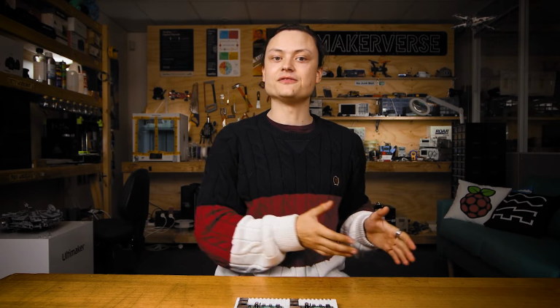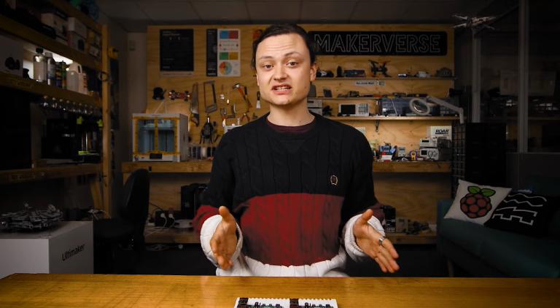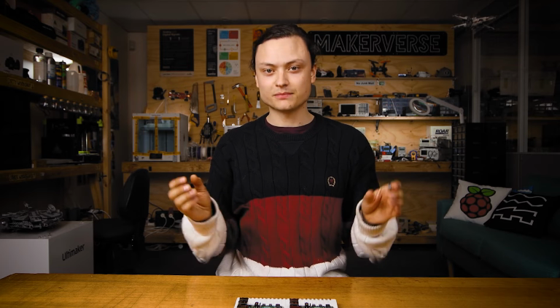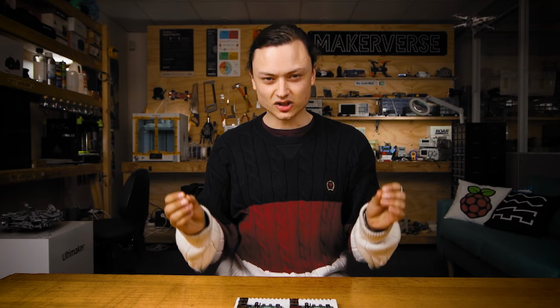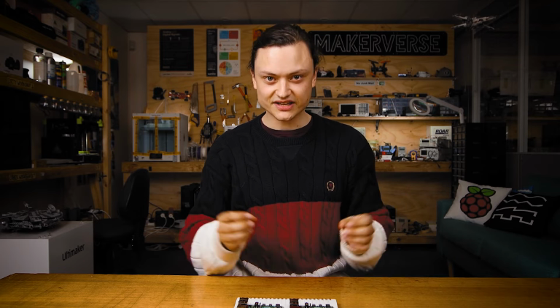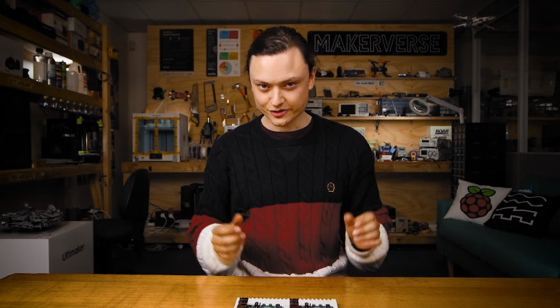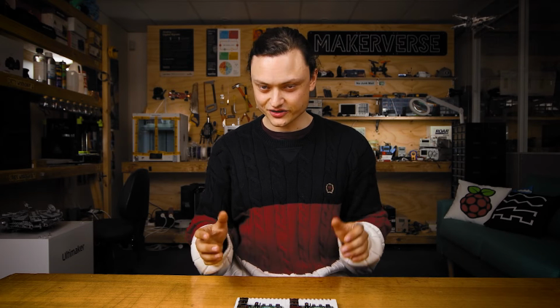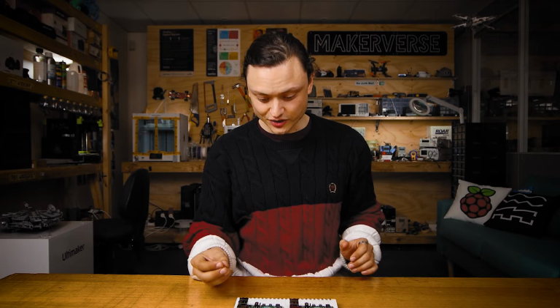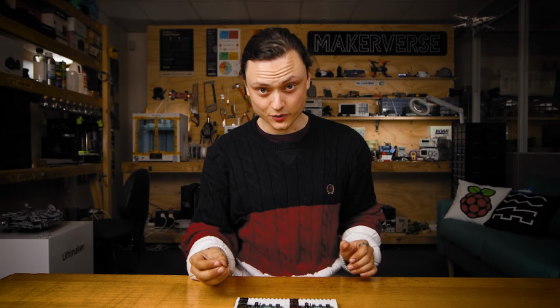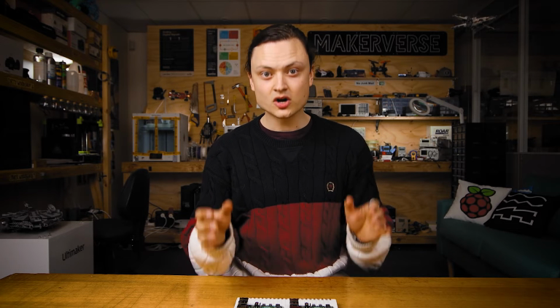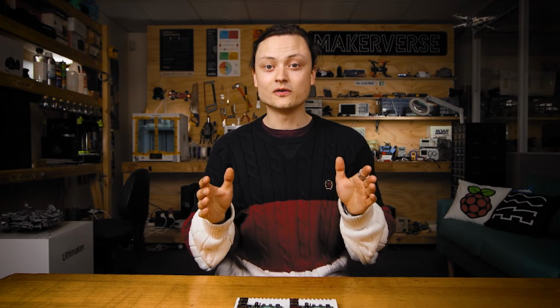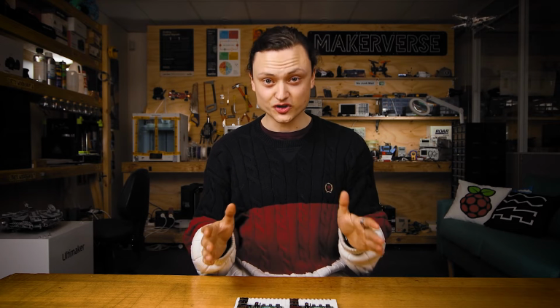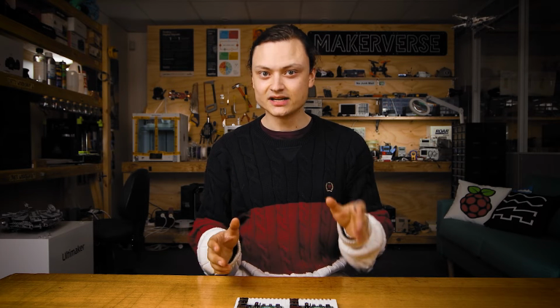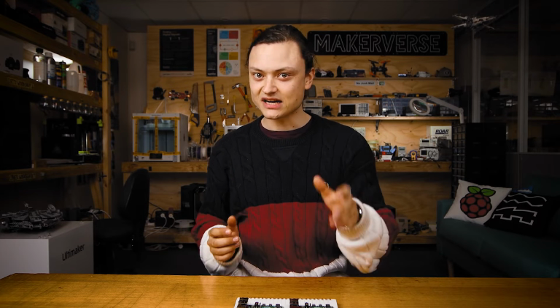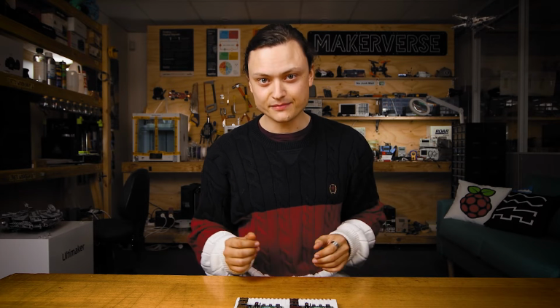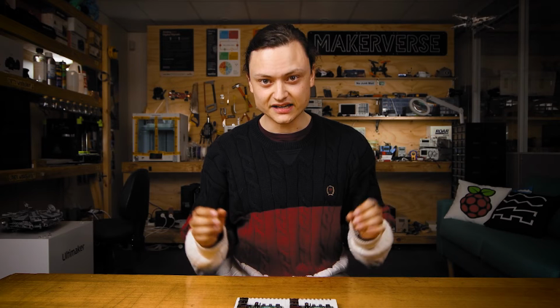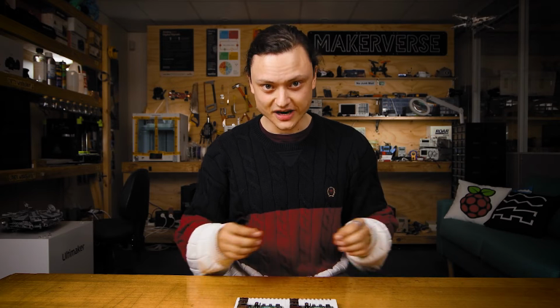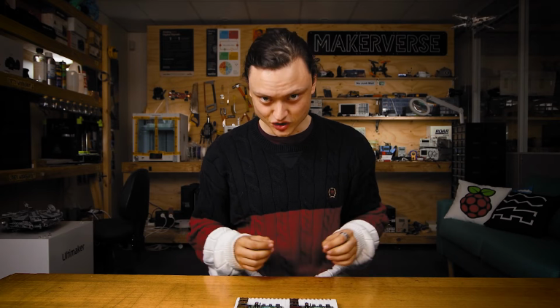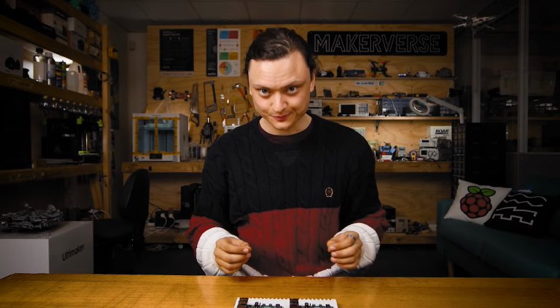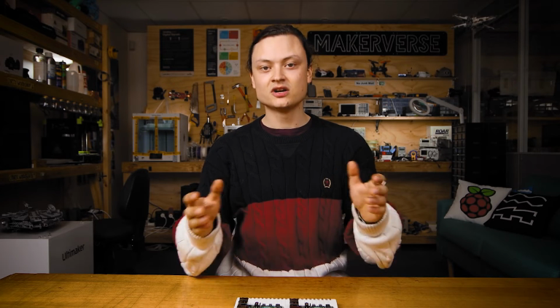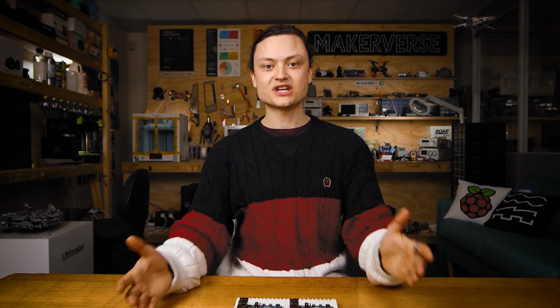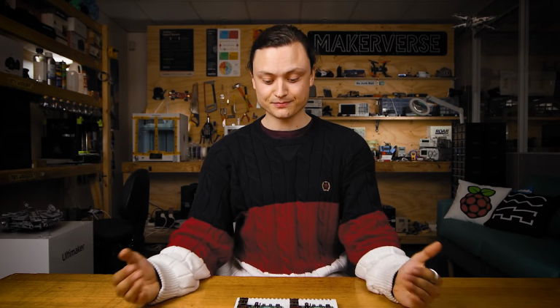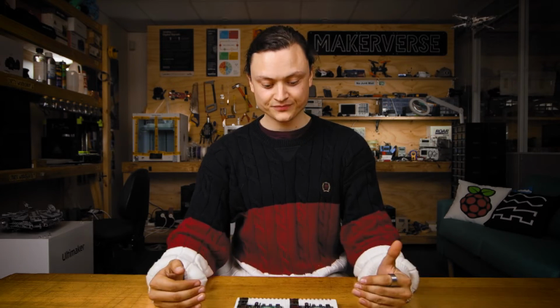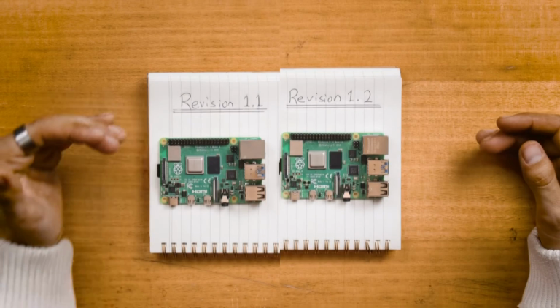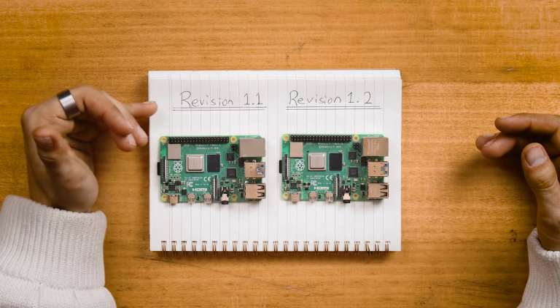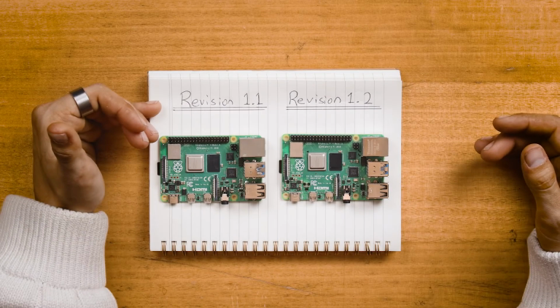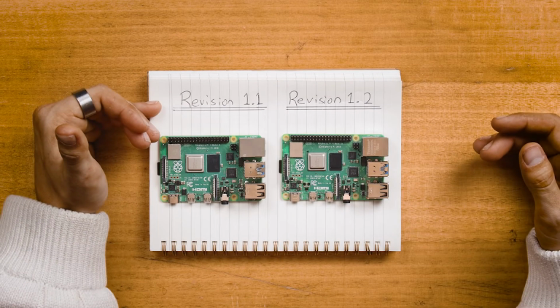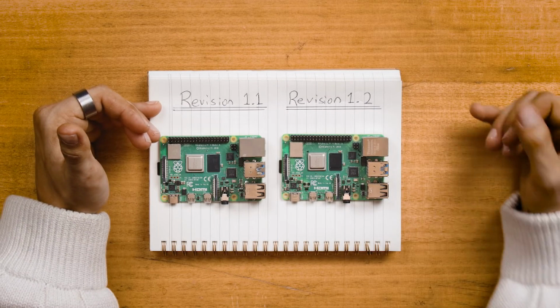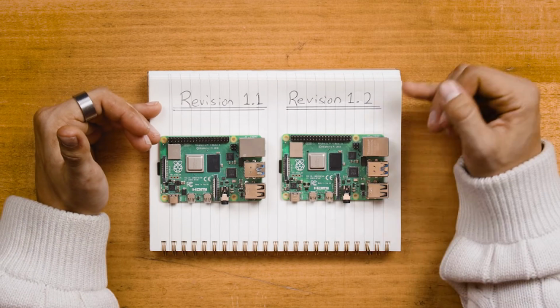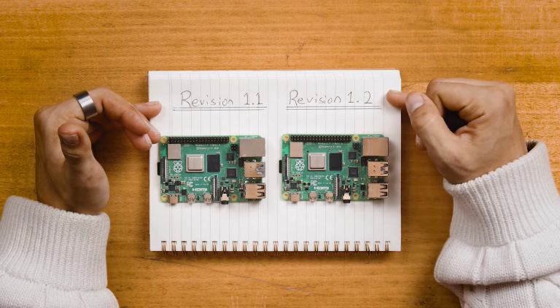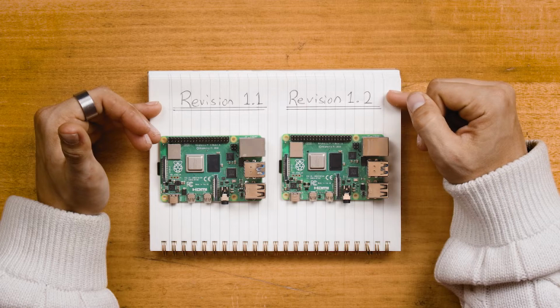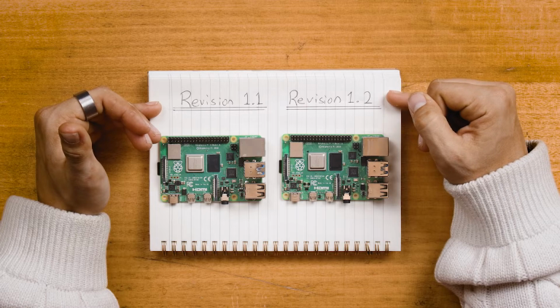Either physically, by looking closely at the hardware attached to the surface of the board, or virtually, by typing a command into the Raspberry Pi terminal. On the table with me is a revision 1.1 and a revision 1.2 board.